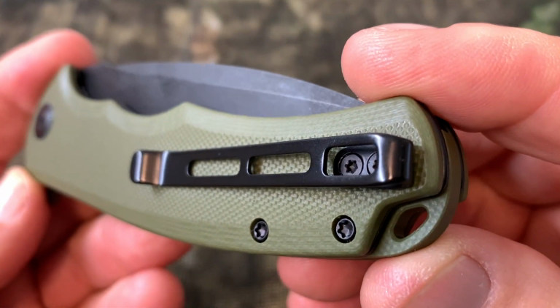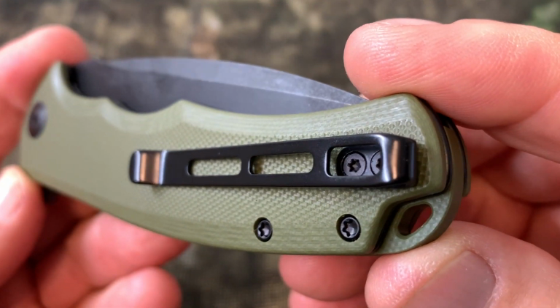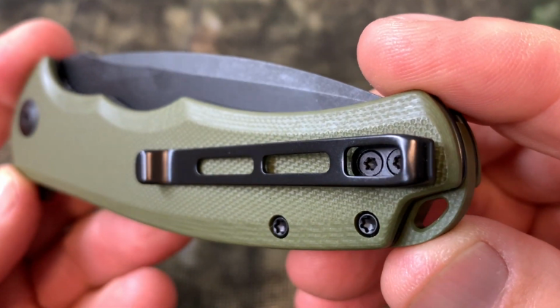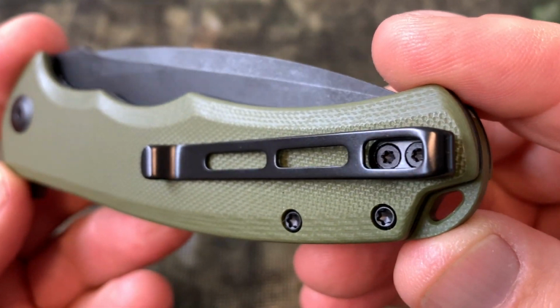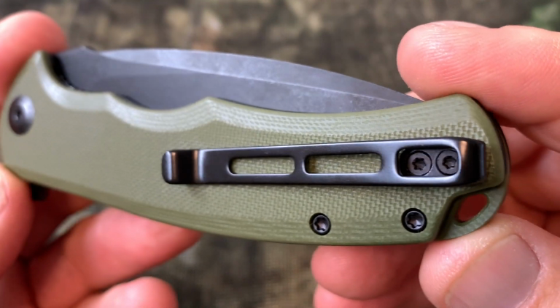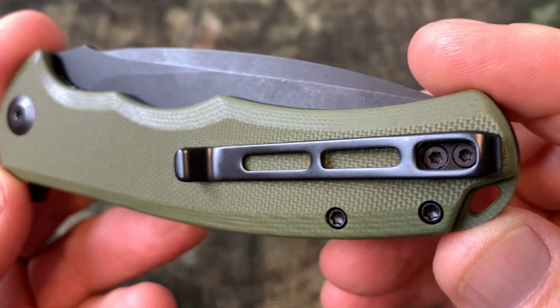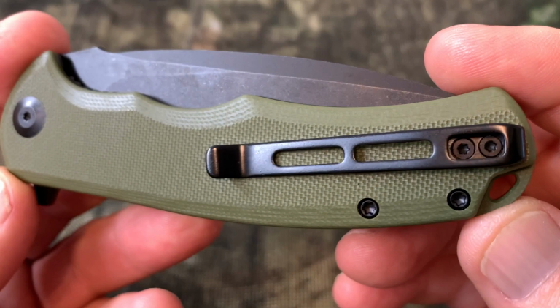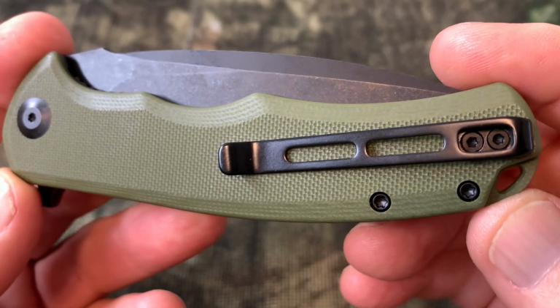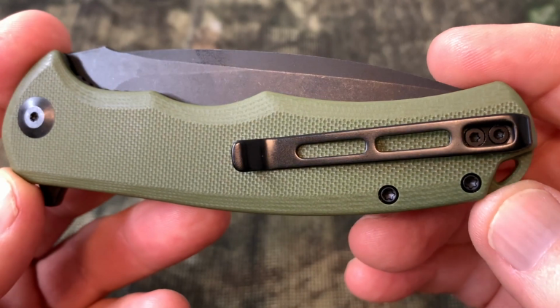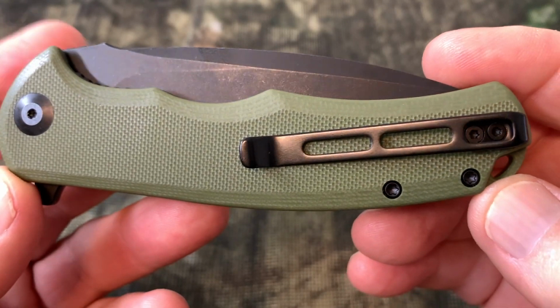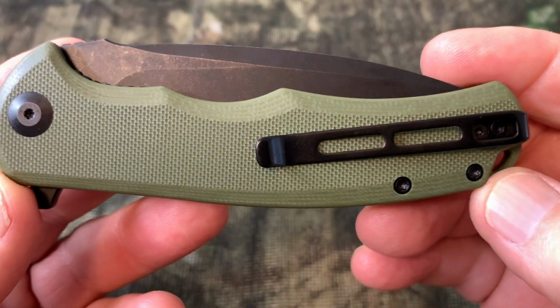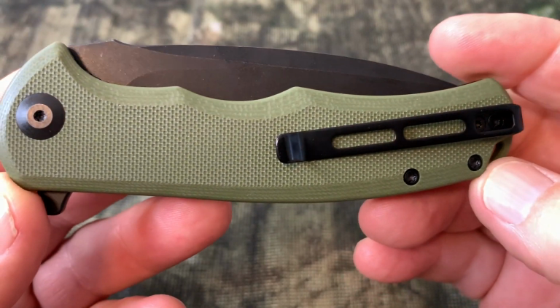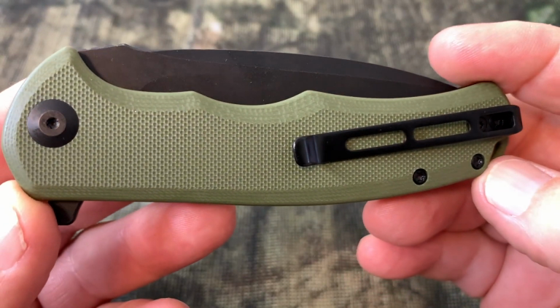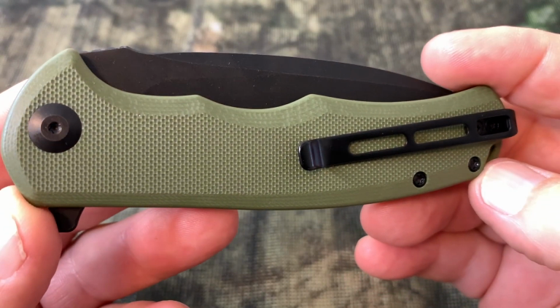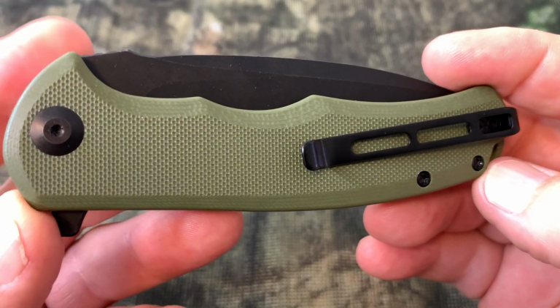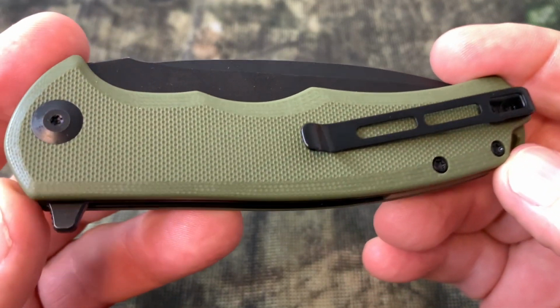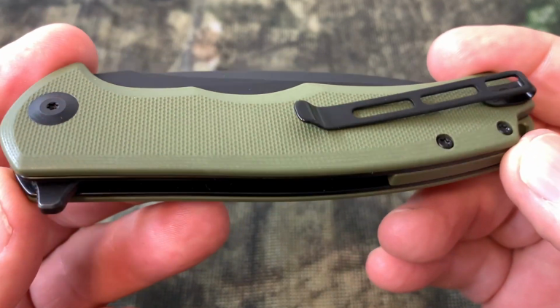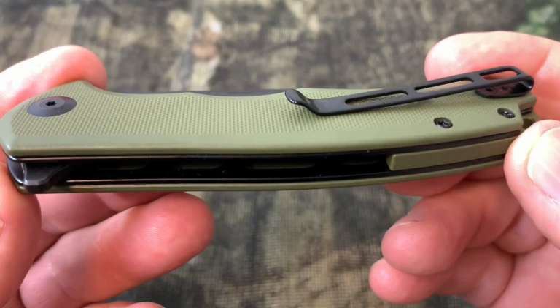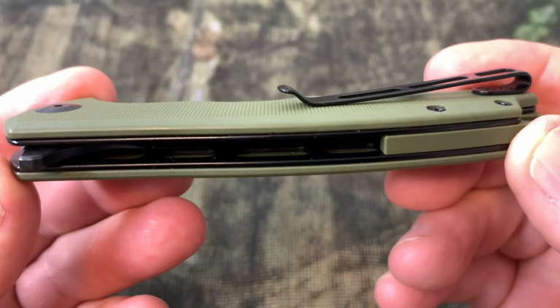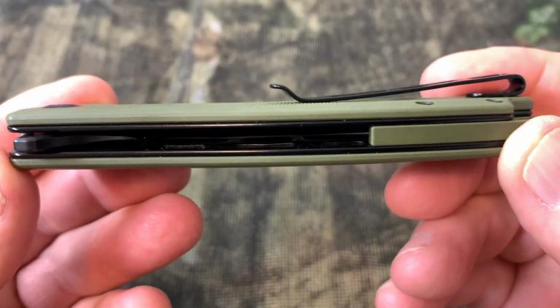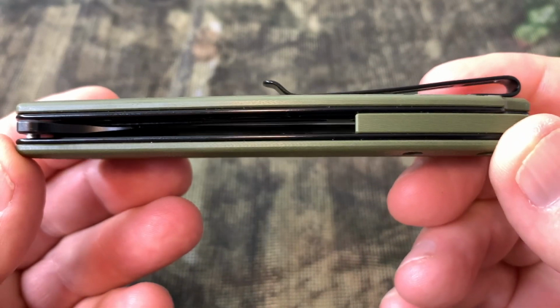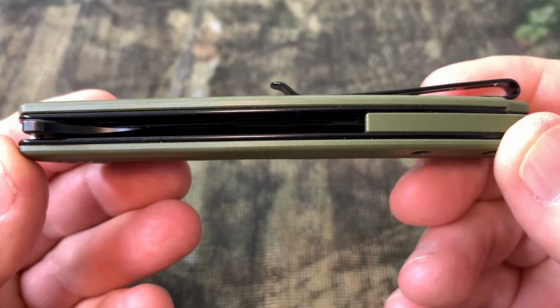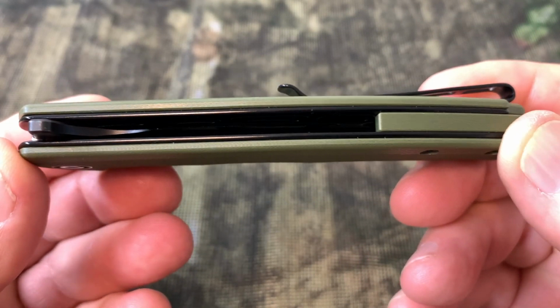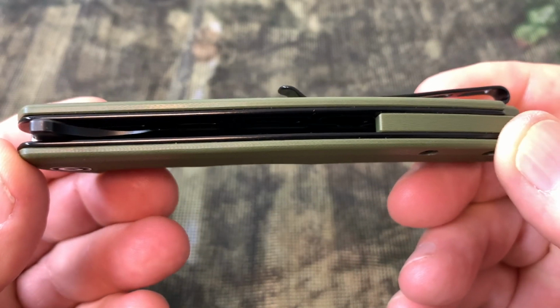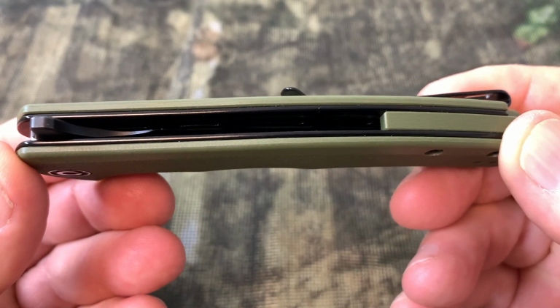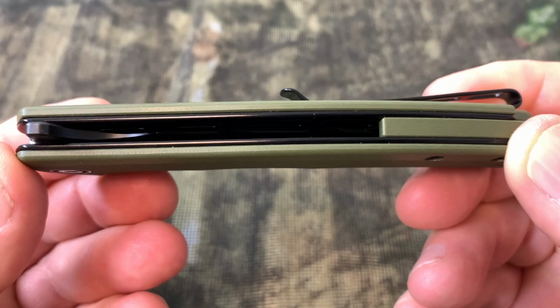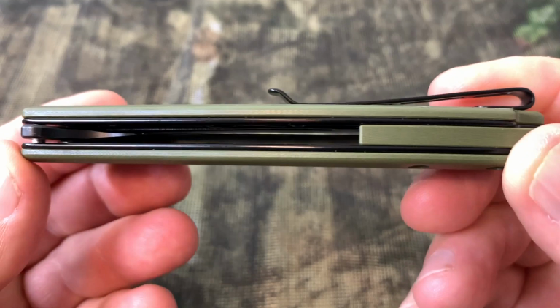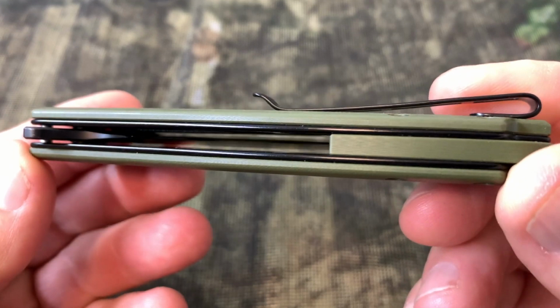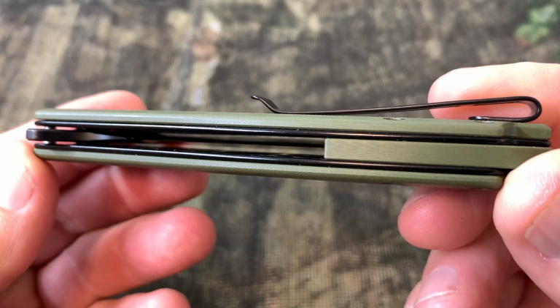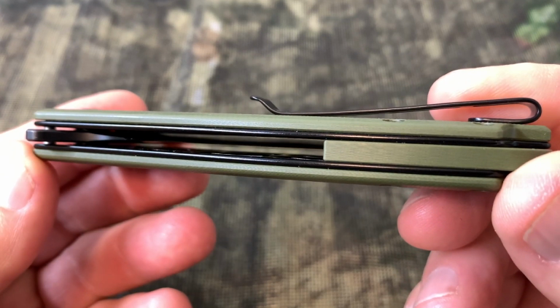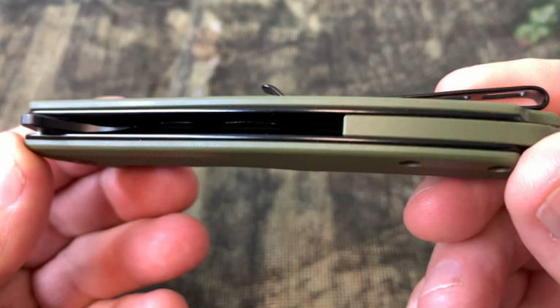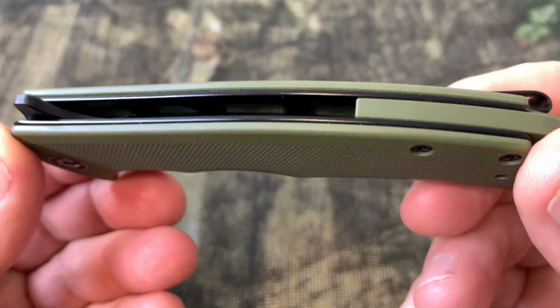Of course, it comes with a pocket clip. The deep carry pocket clip is reversible. The handle scales are G10.